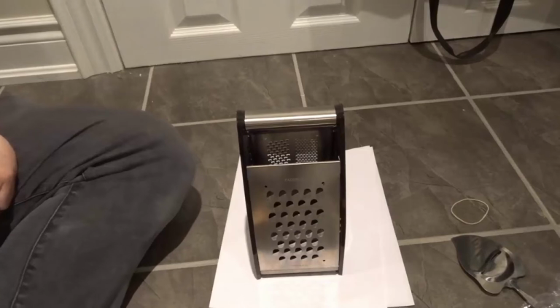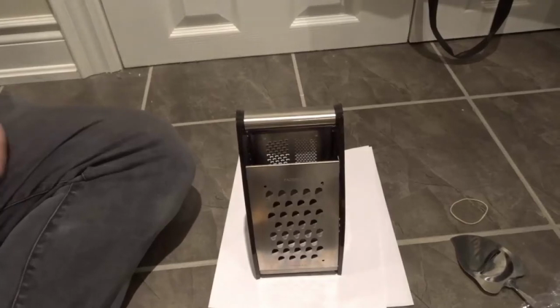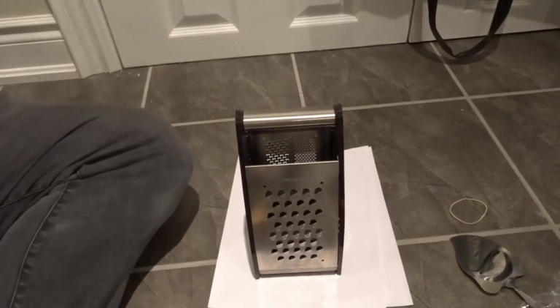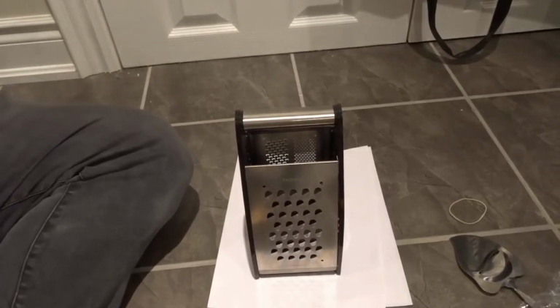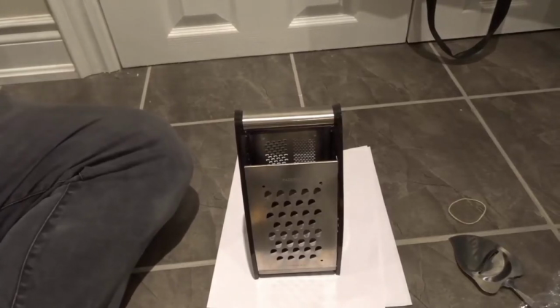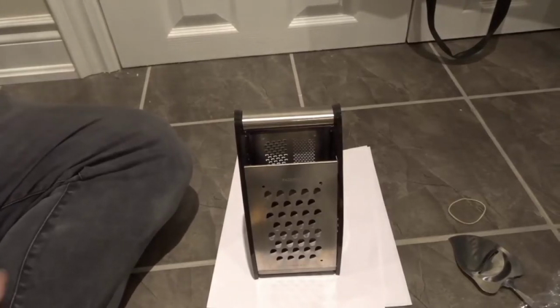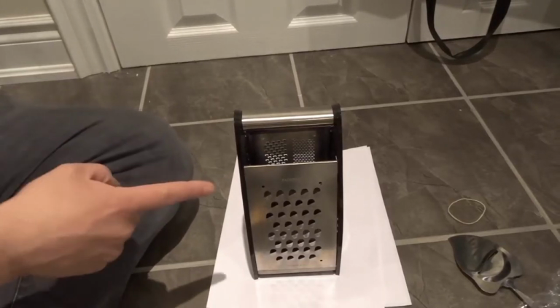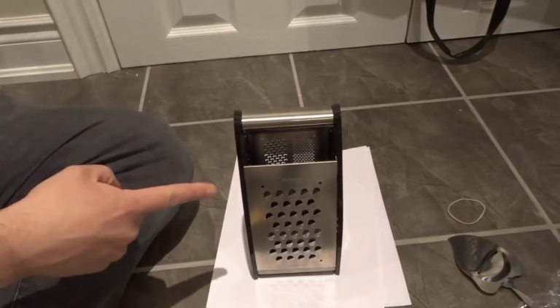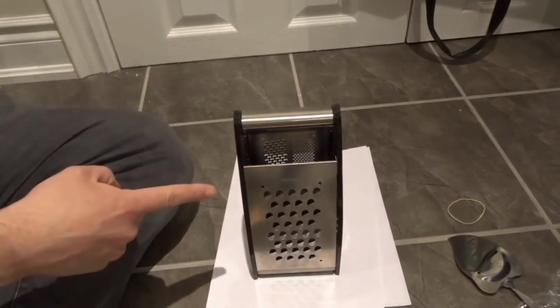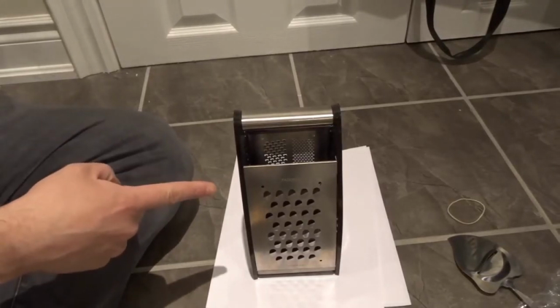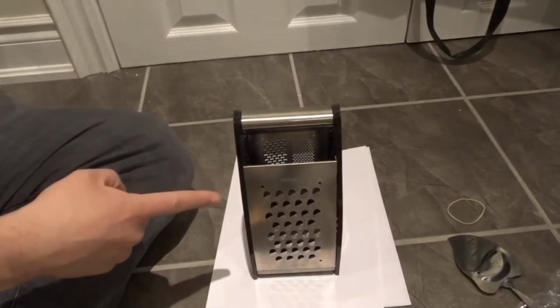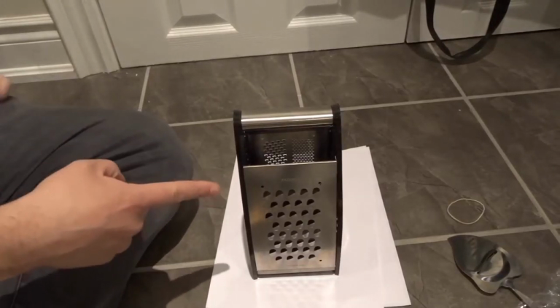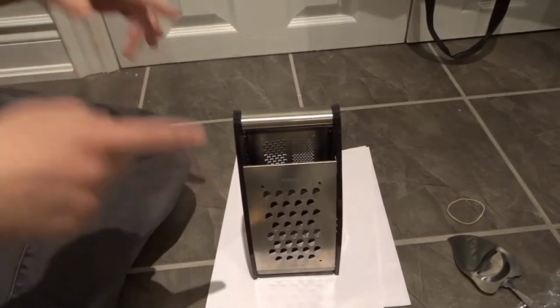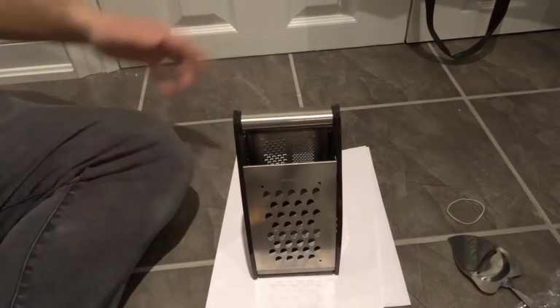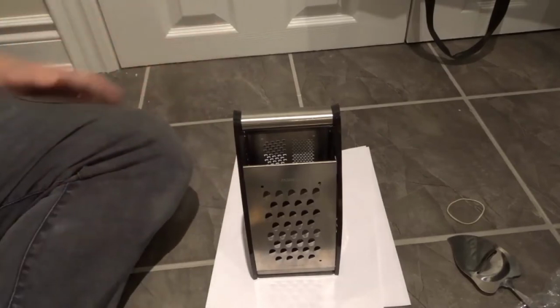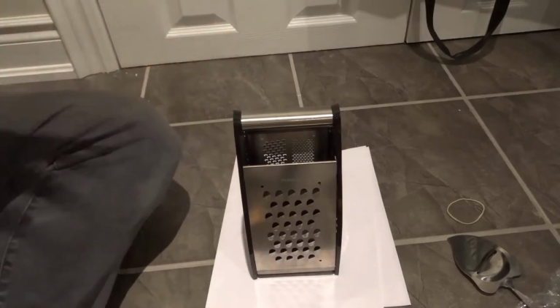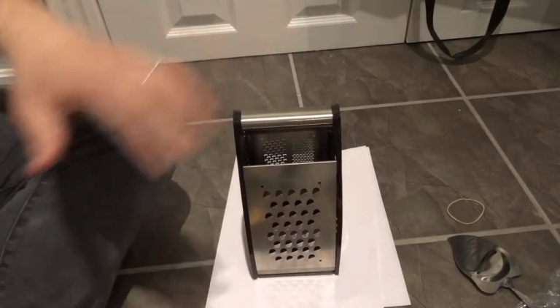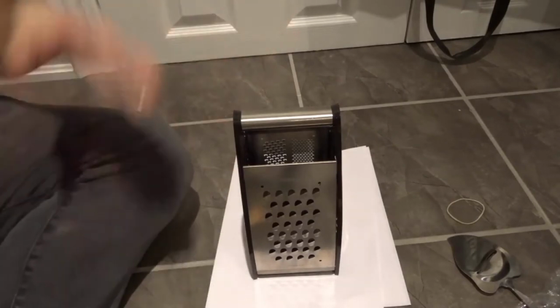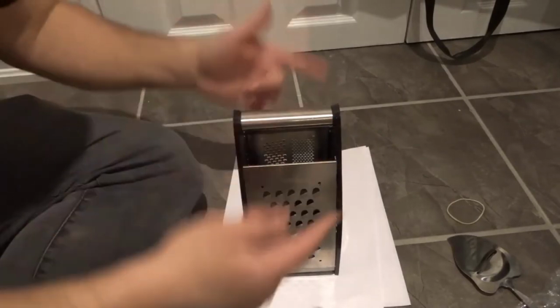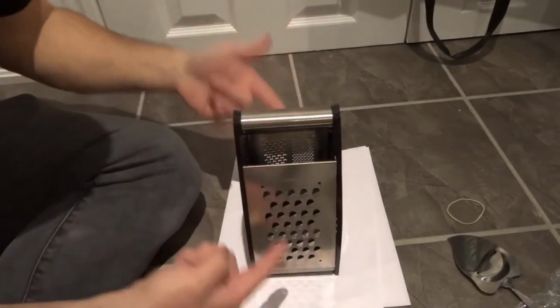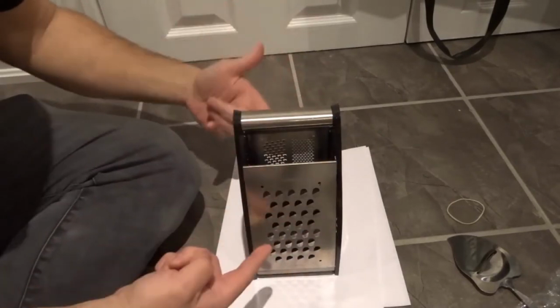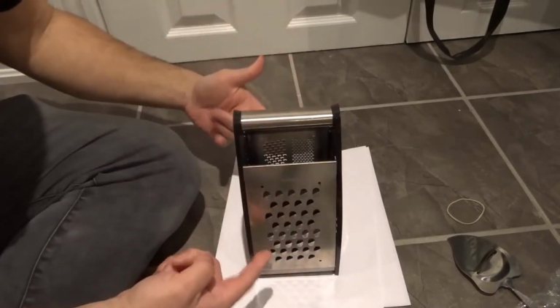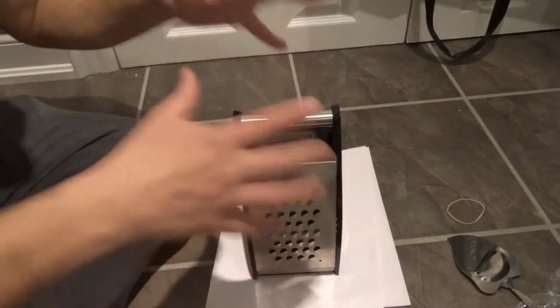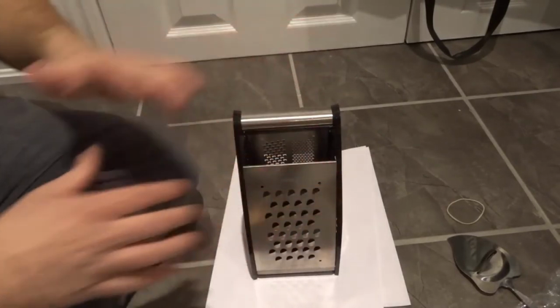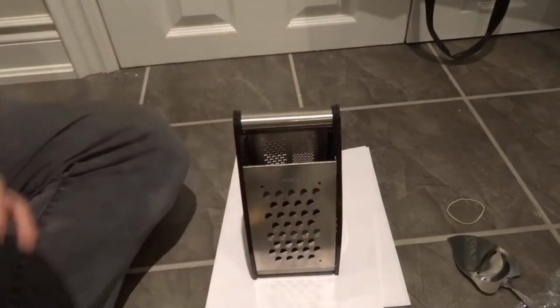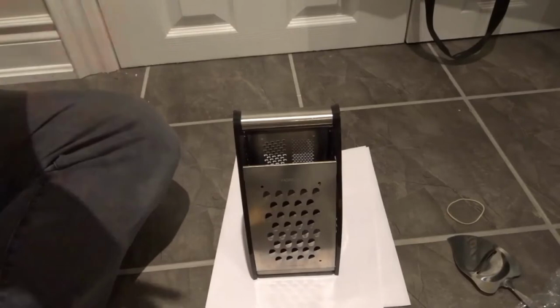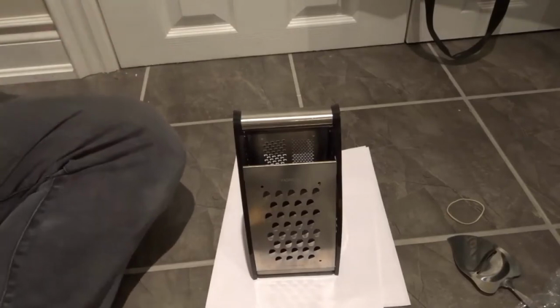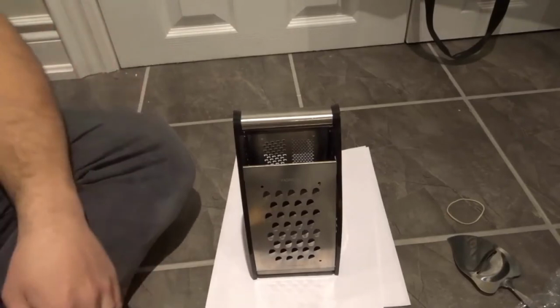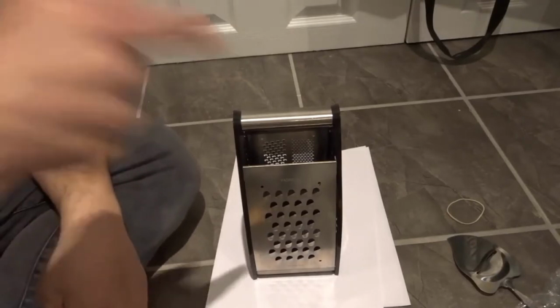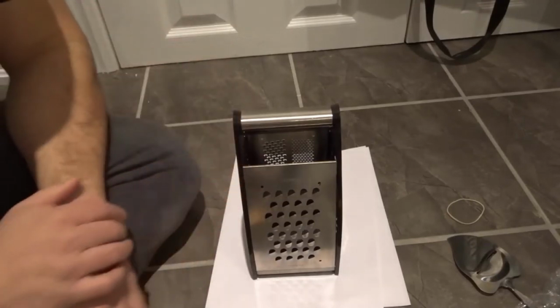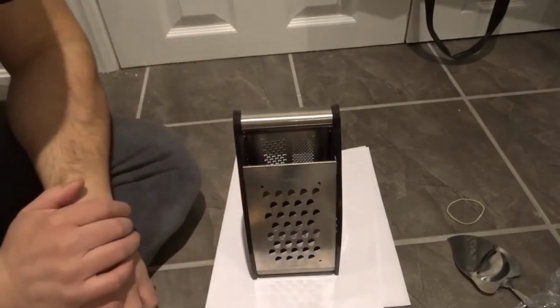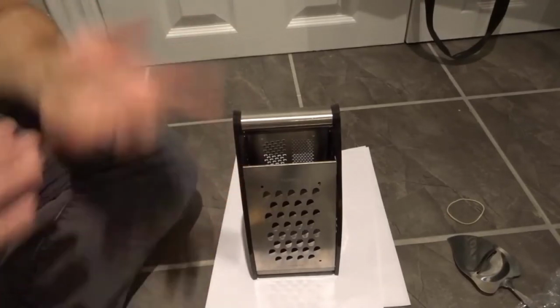Hey everybody! I'm here today to show you and tell you how to use a cheese grater. This will be a full tutorial, so let's get right into the video.